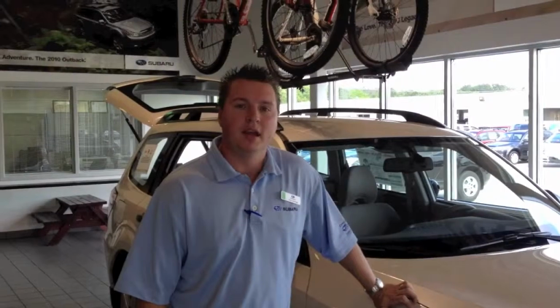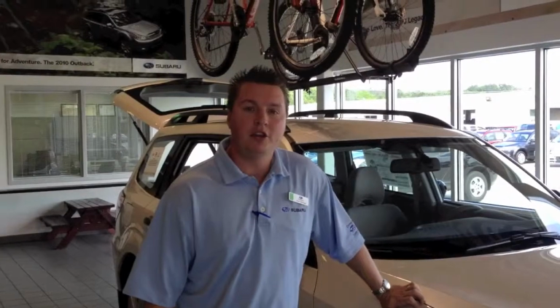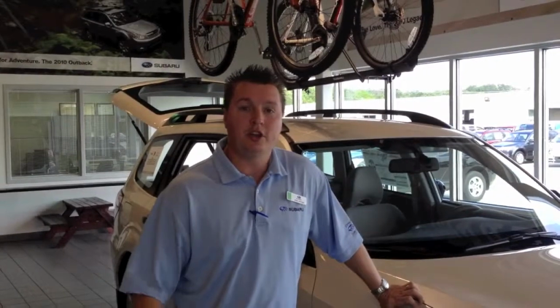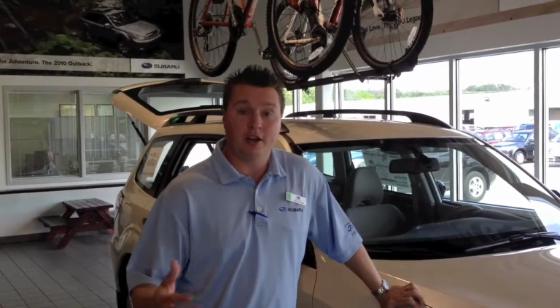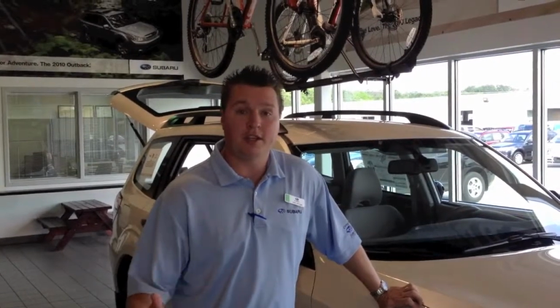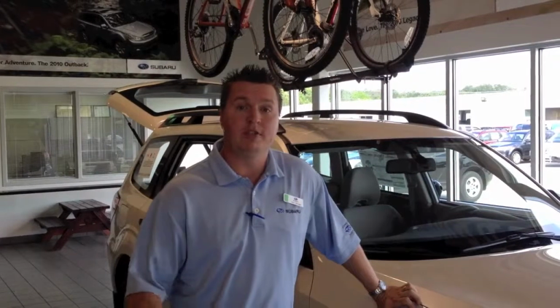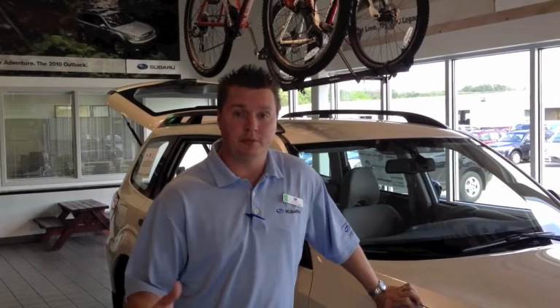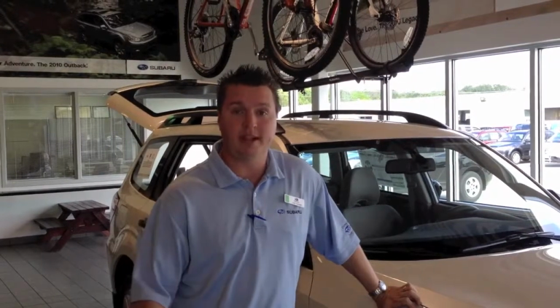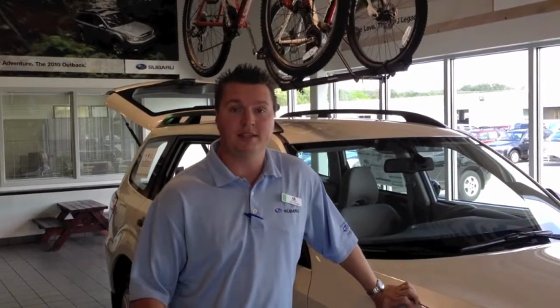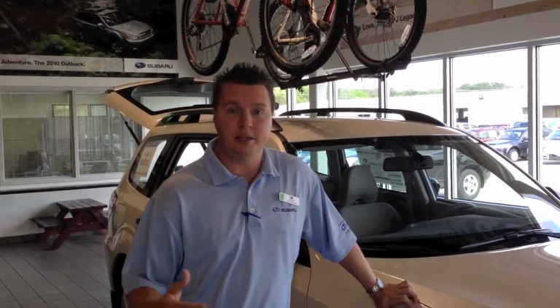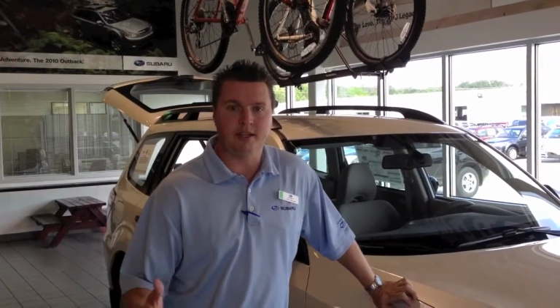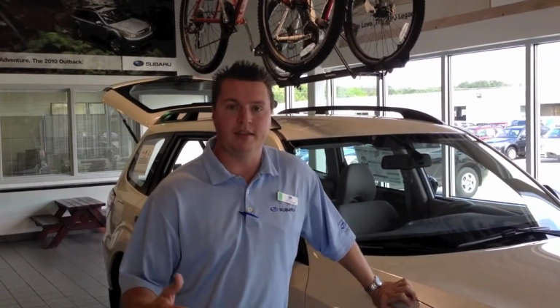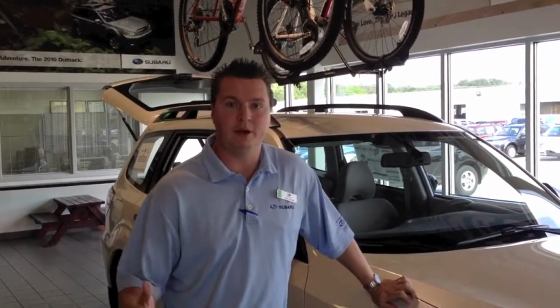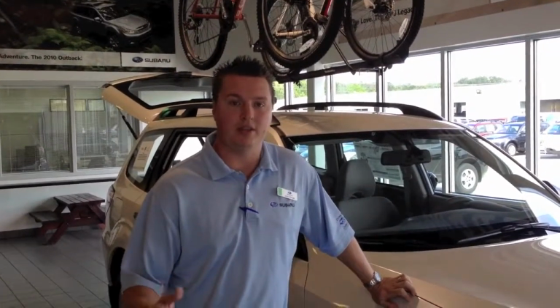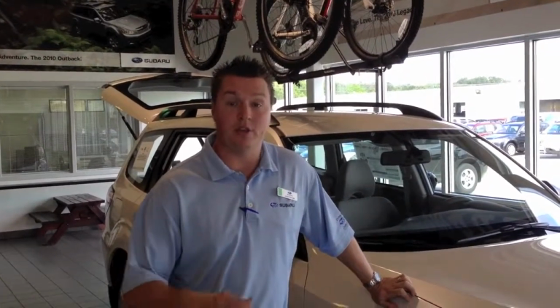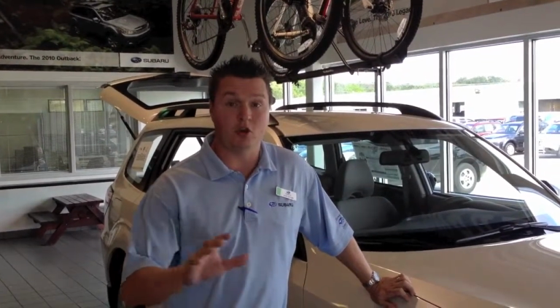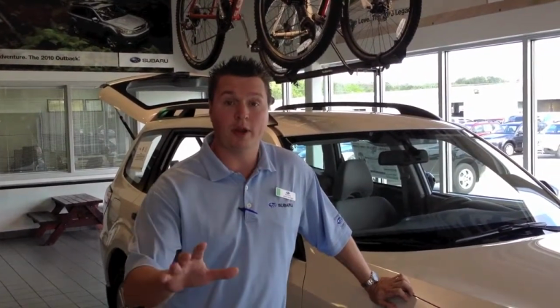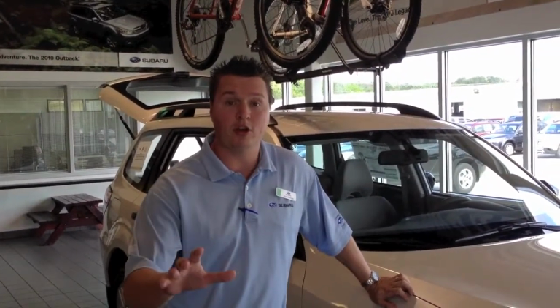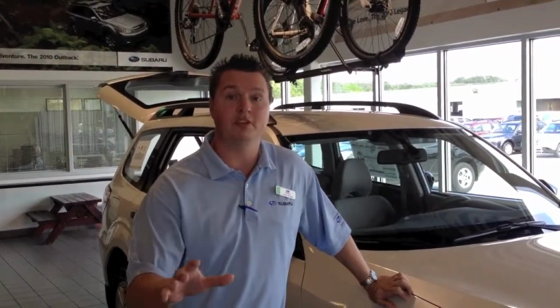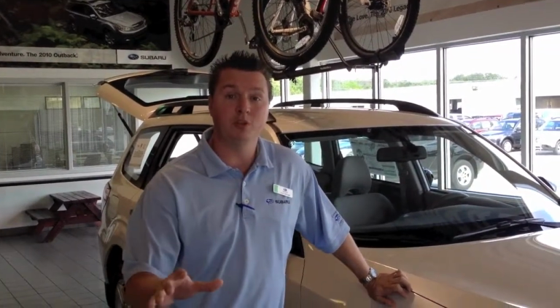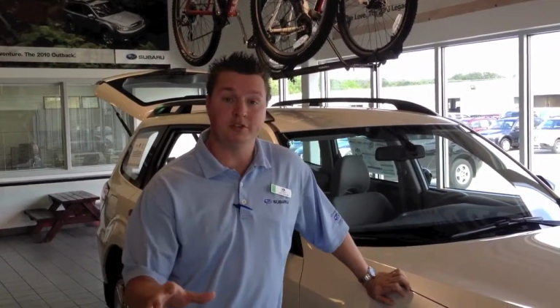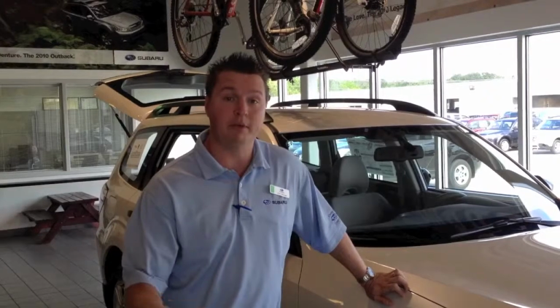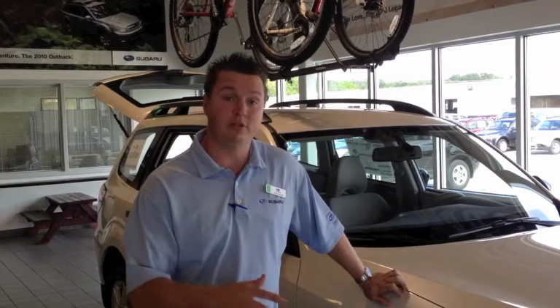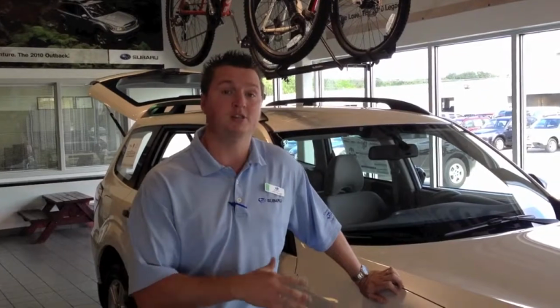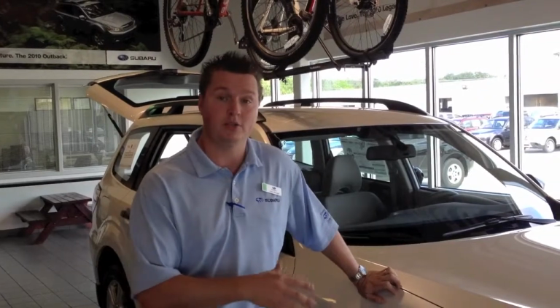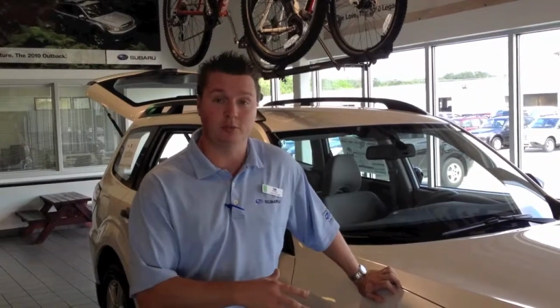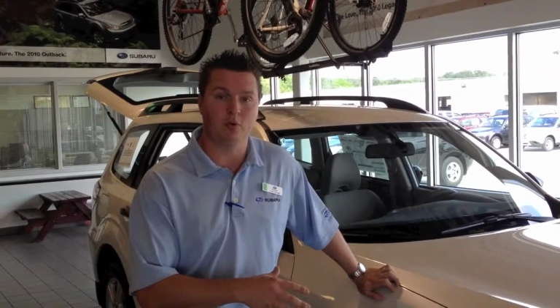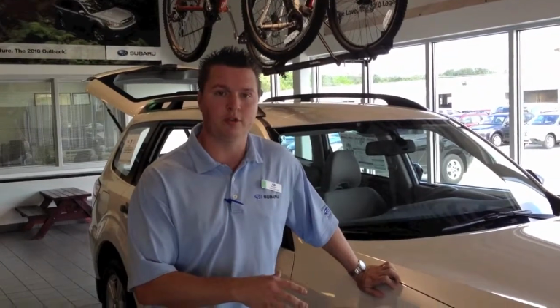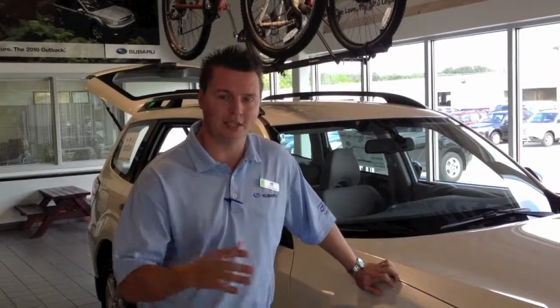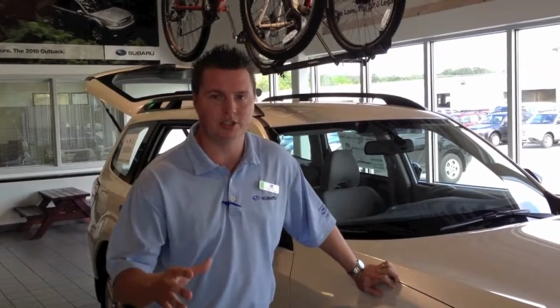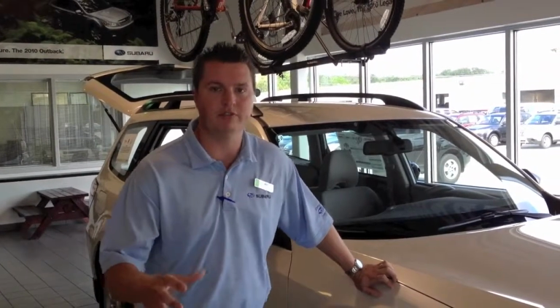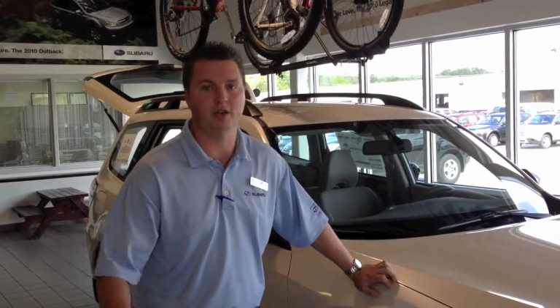I know y'all are hearing a lot of good things about the Subaru Legacy, the Impreza, and the Outback. Those are all great cars, but I don't want you to forget about the 2012 Subaru Forester. It is such a great vehicle.